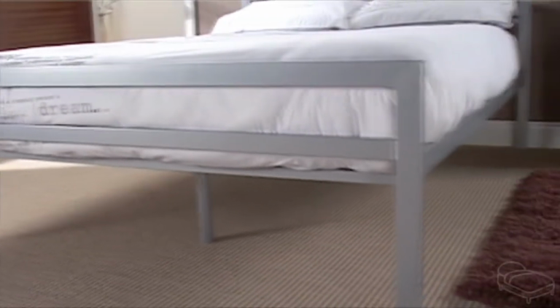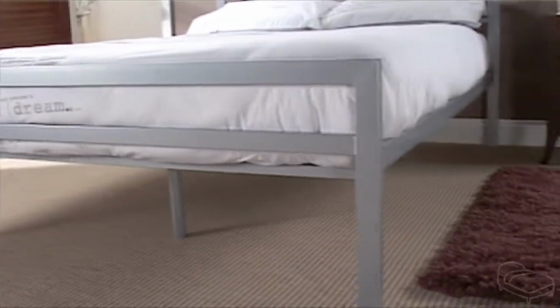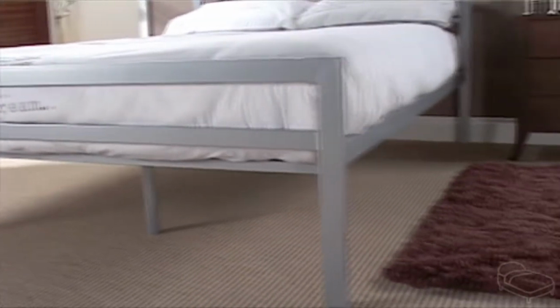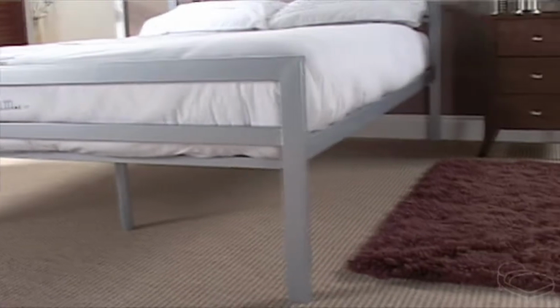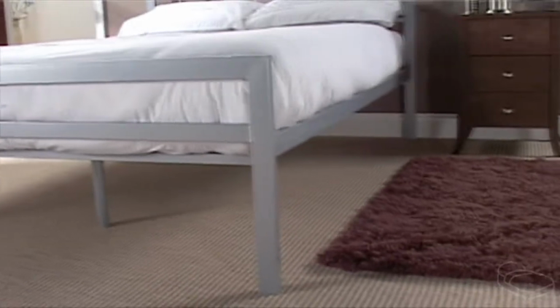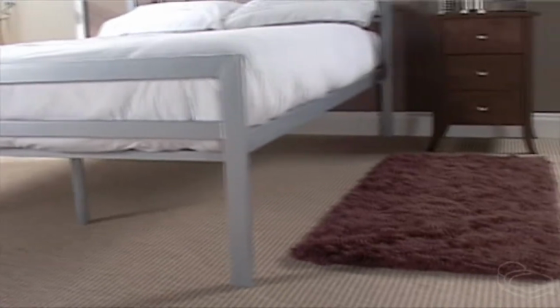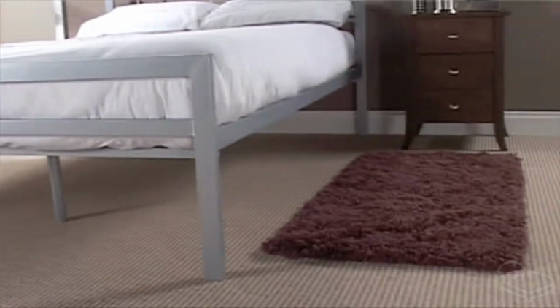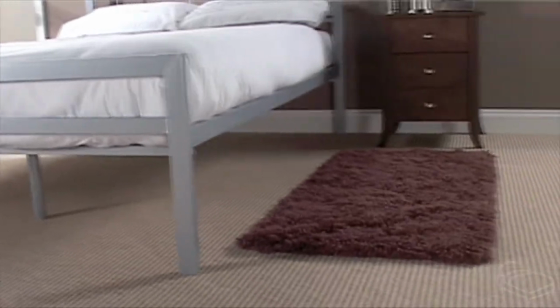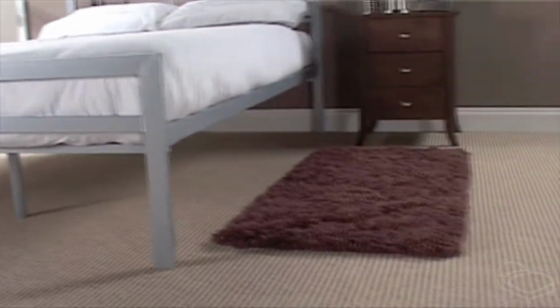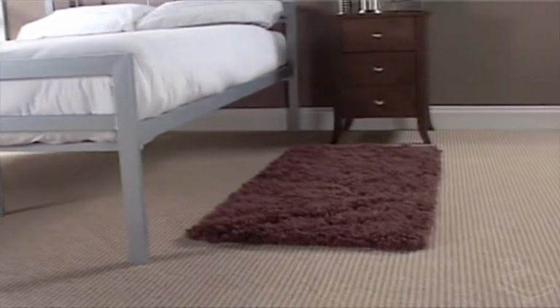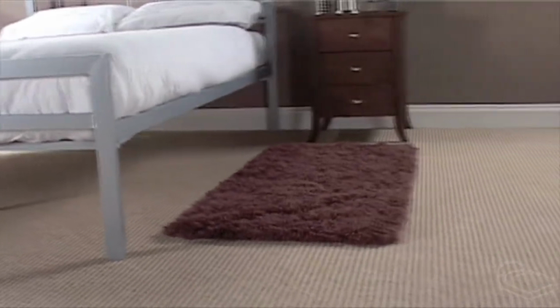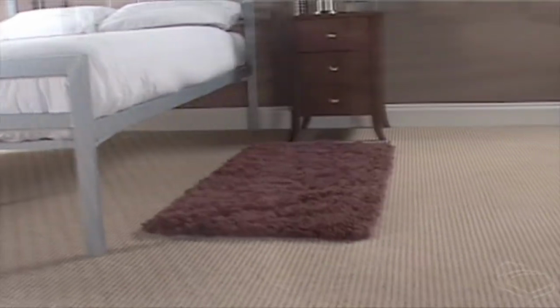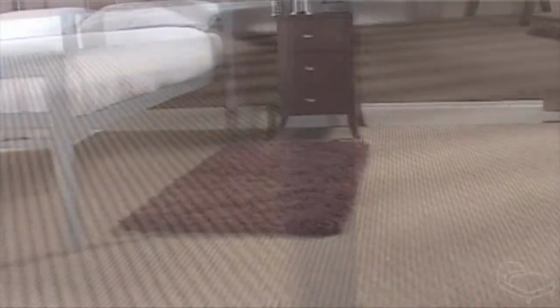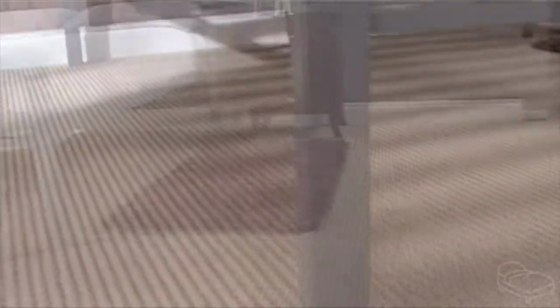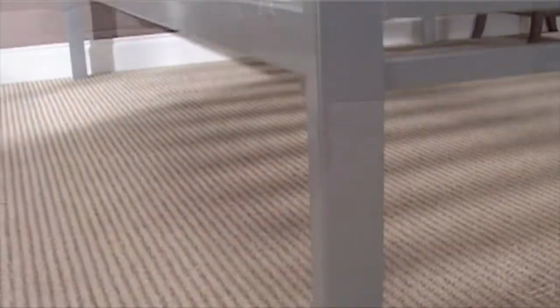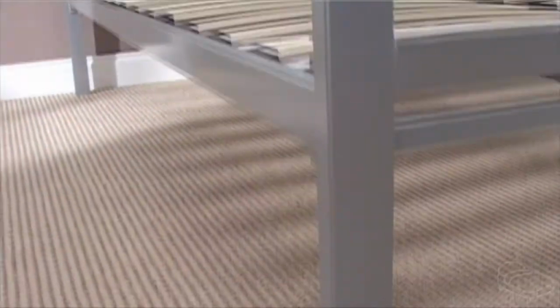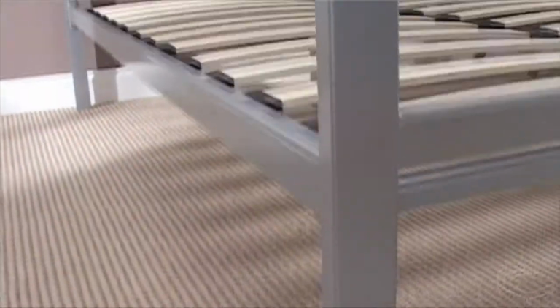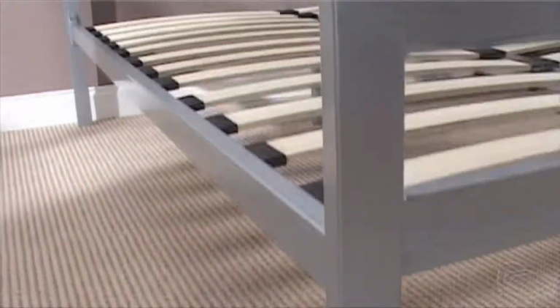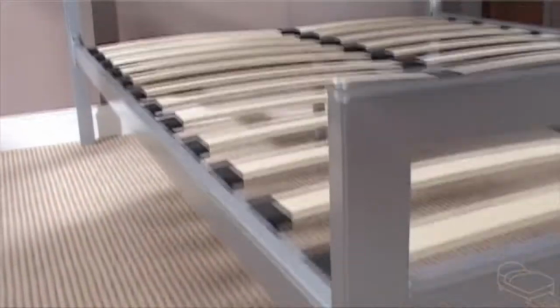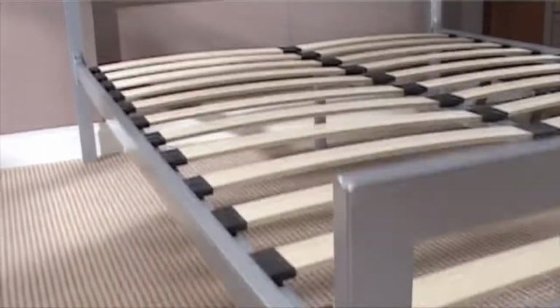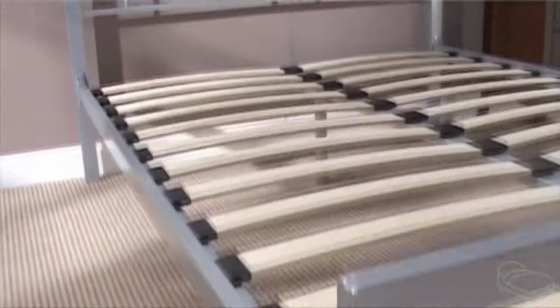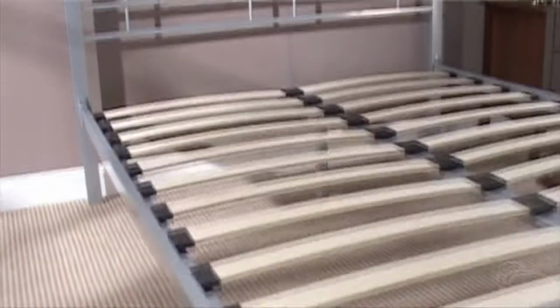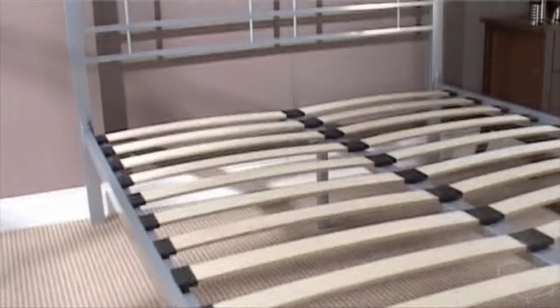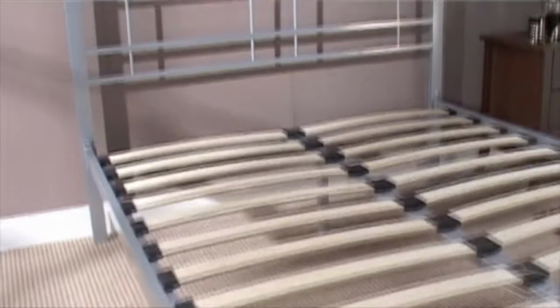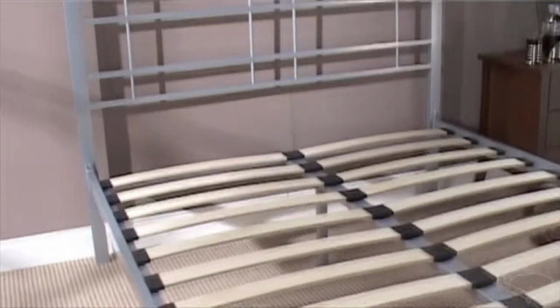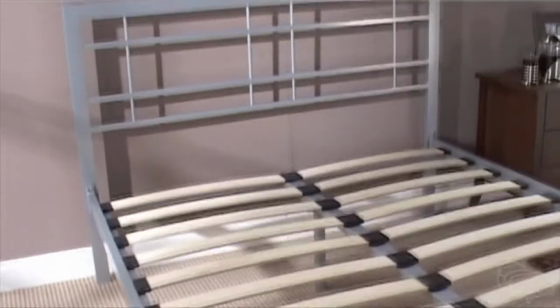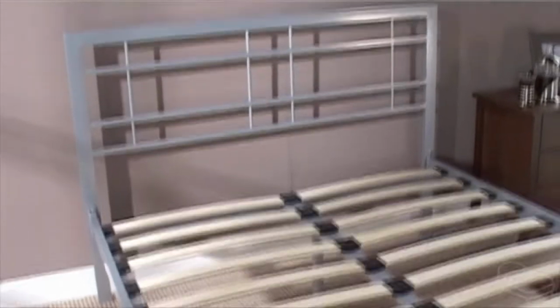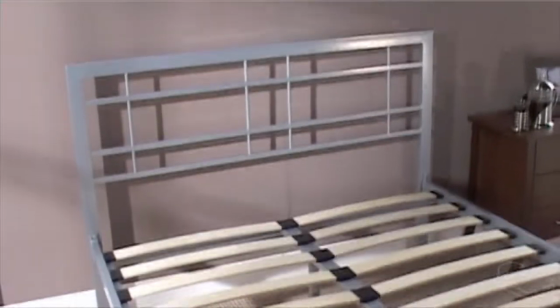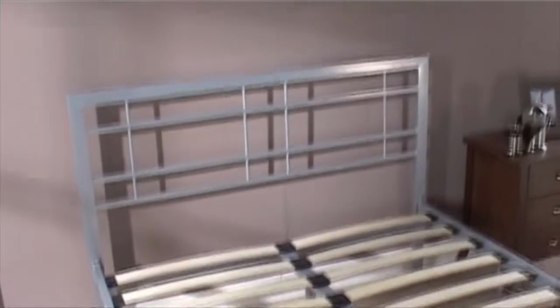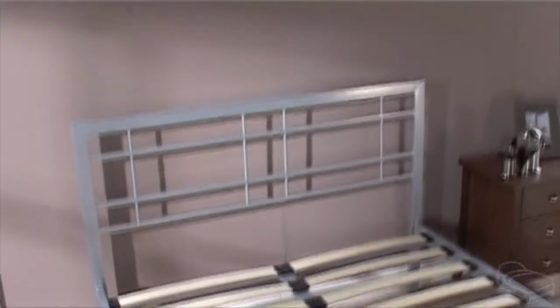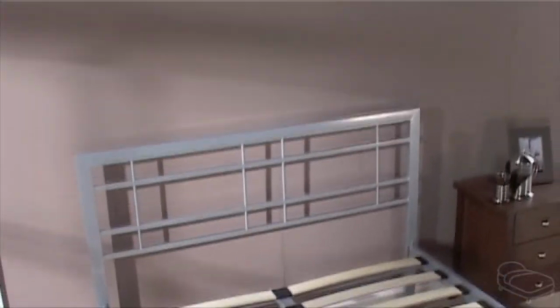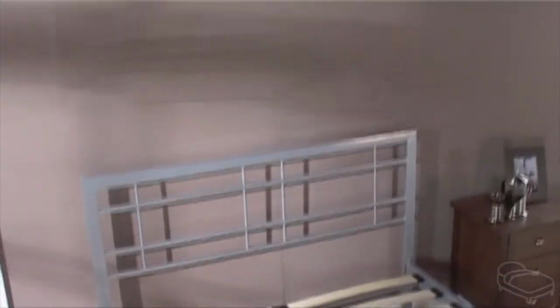The Buckingham Silver stands on four strong metal legs, with two supporting legs along the centre rail. Along with sprung slats, this creates superb all-round support.